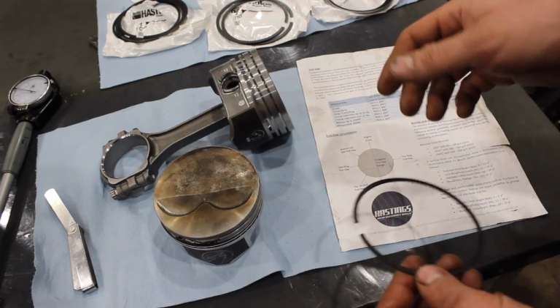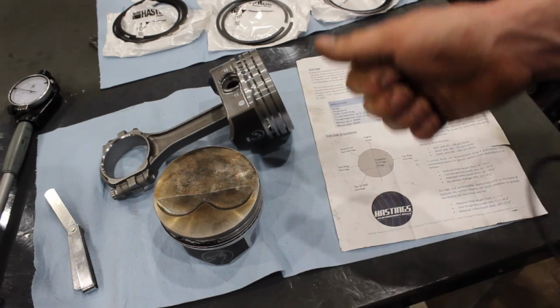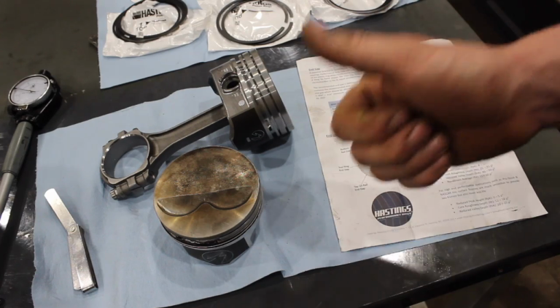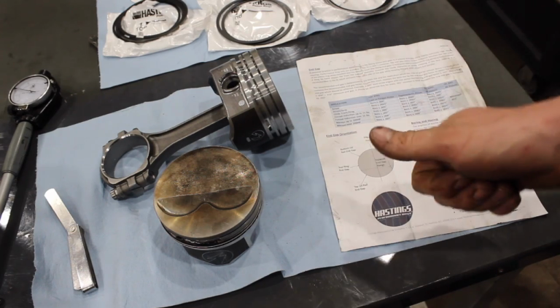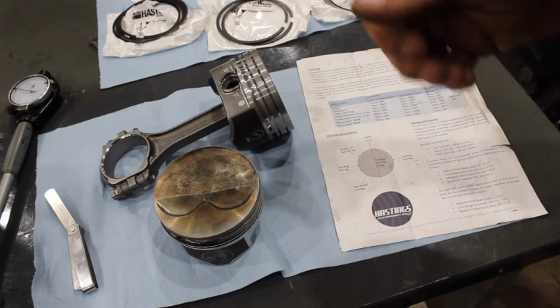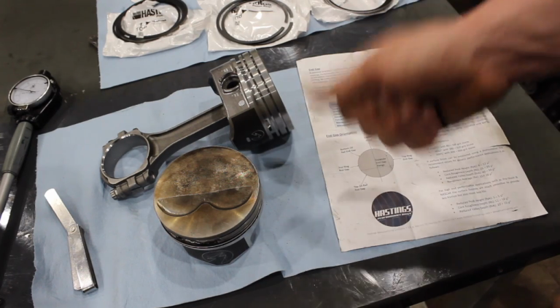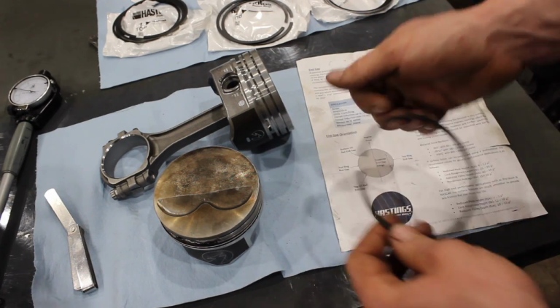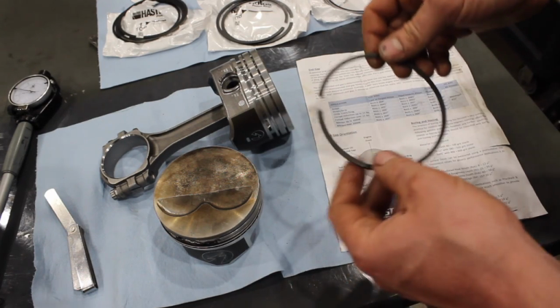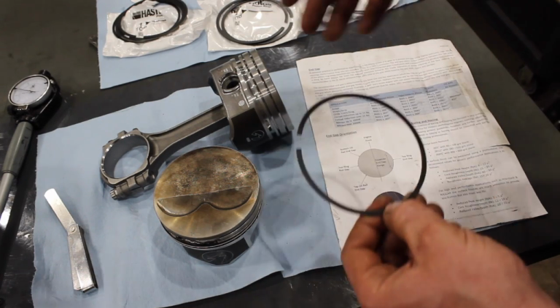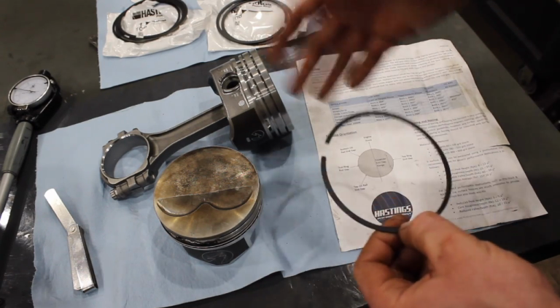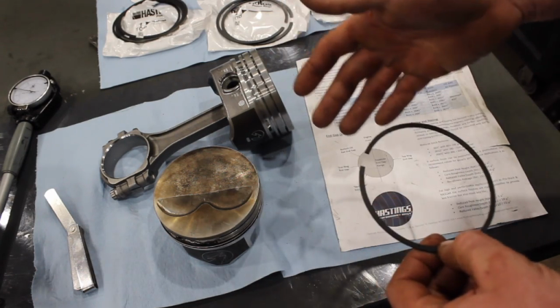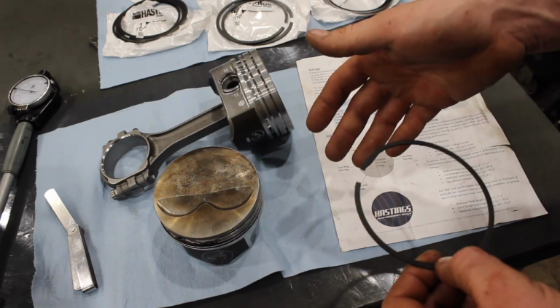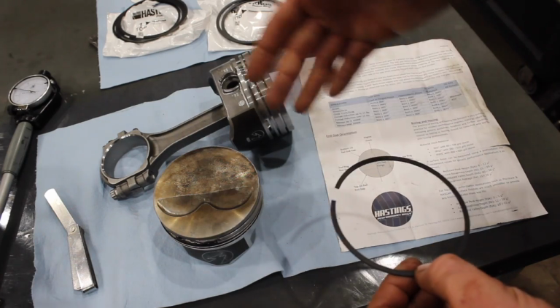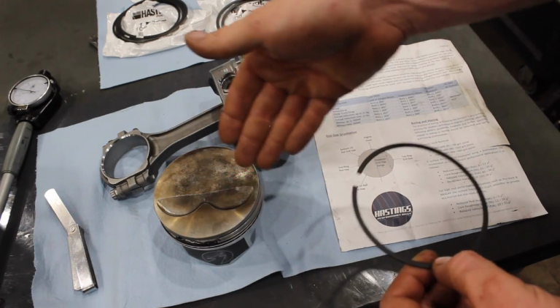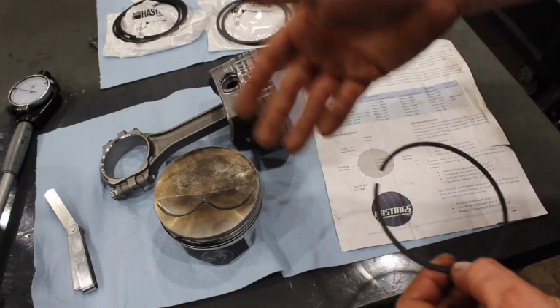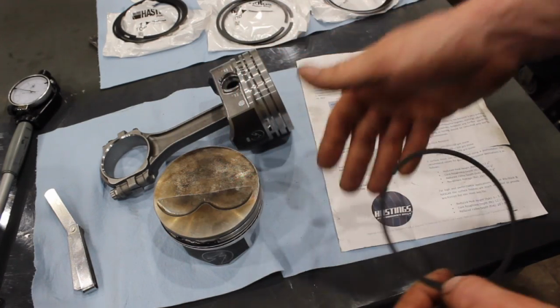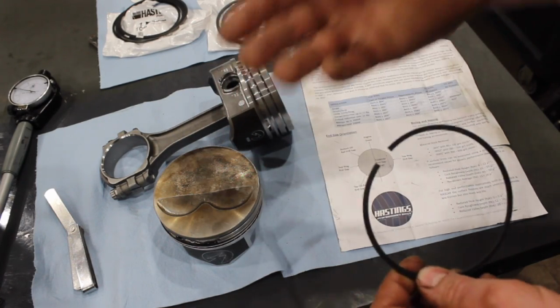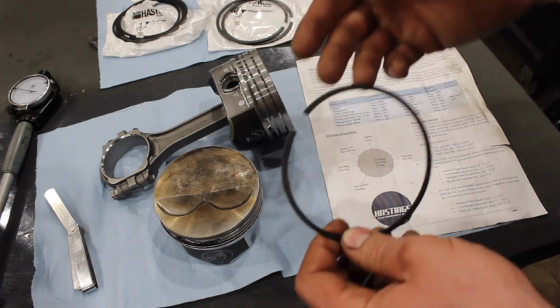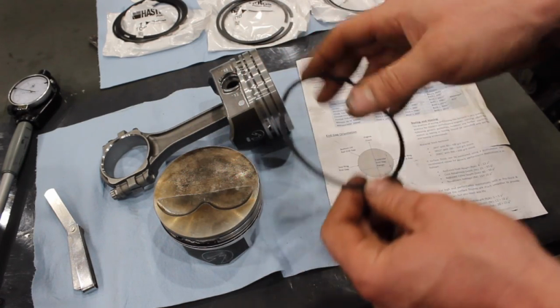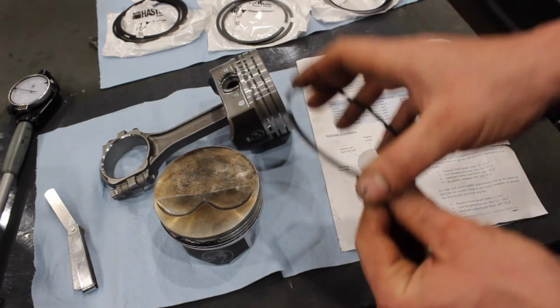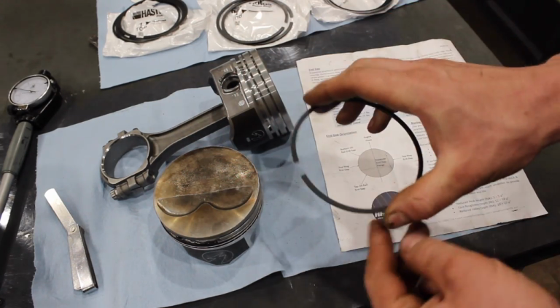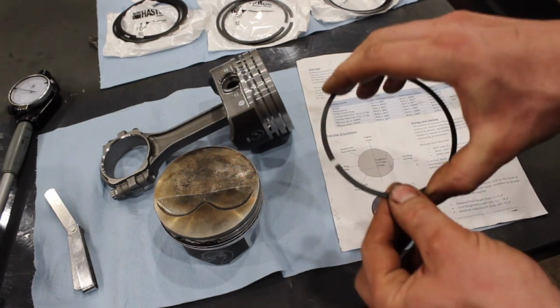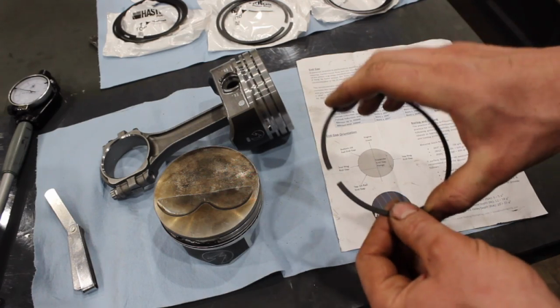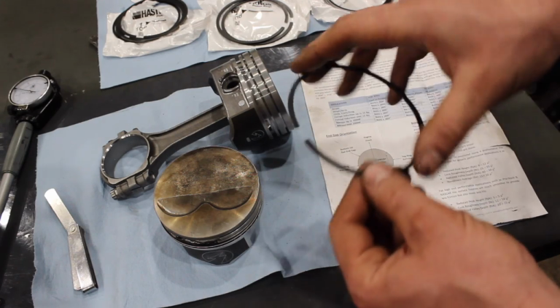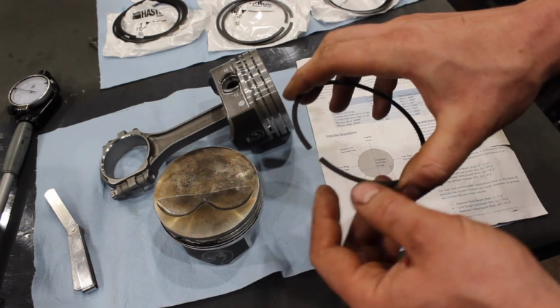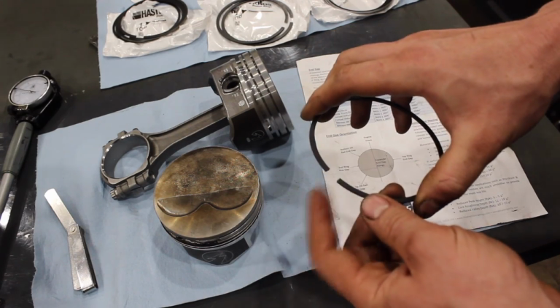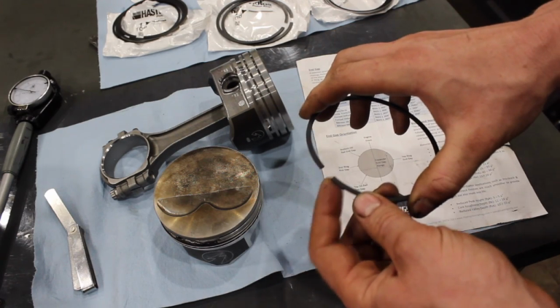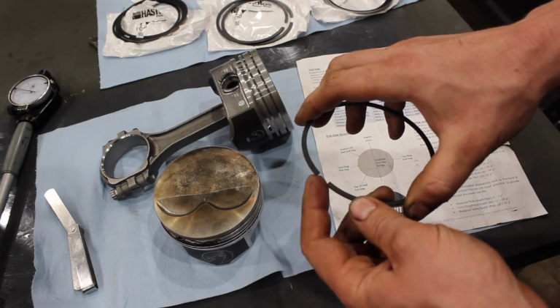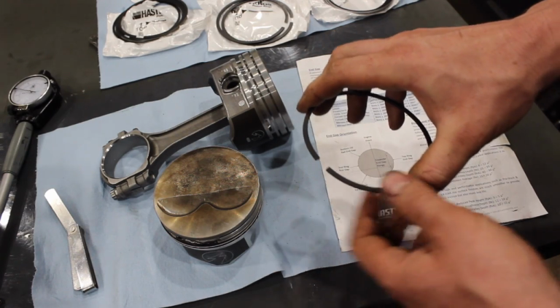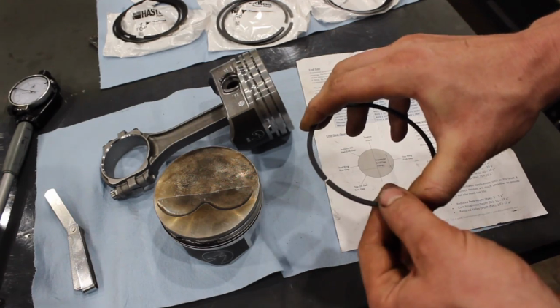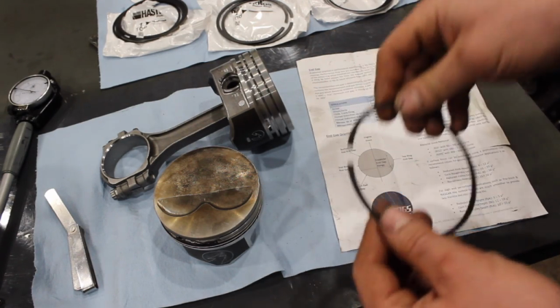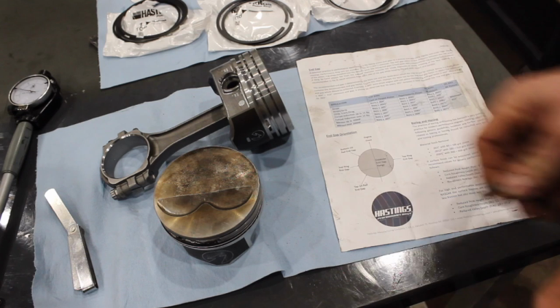When you start getting into nitrous or boosted engines, the more power you're making, the more heat you're generating. The more heat you're generating, the more ring gap you need, because this space will get tighter with heat.